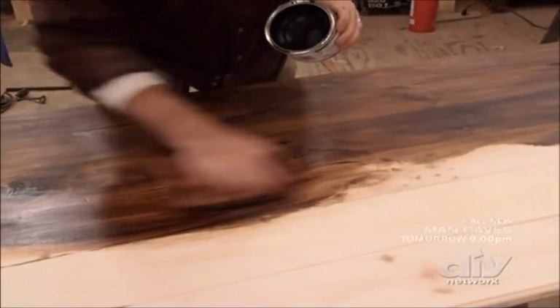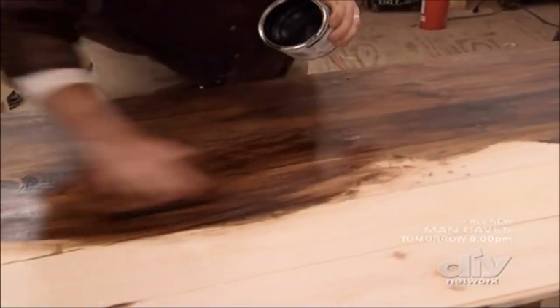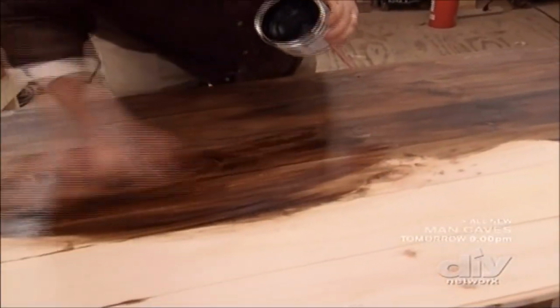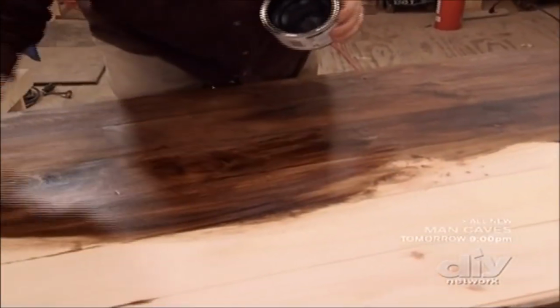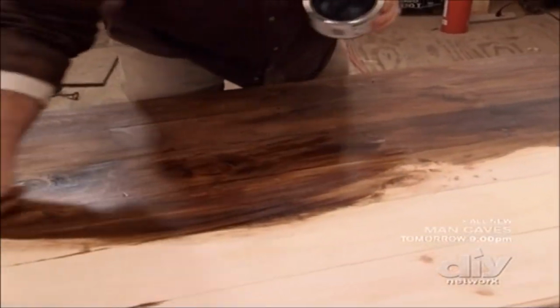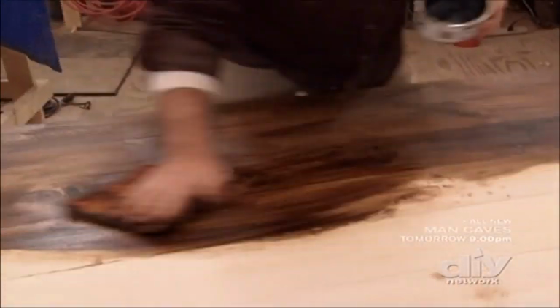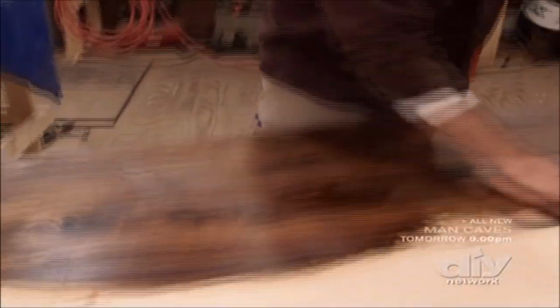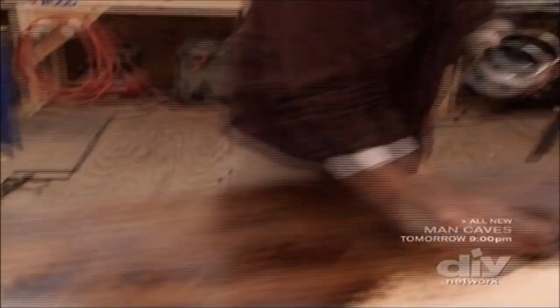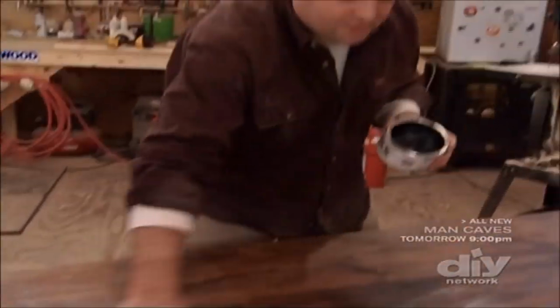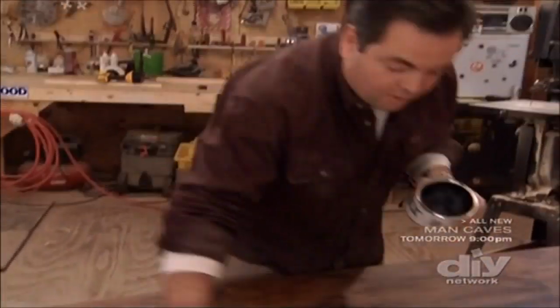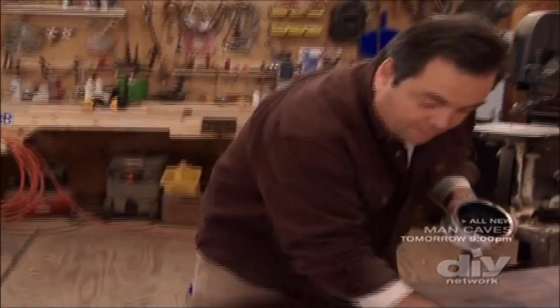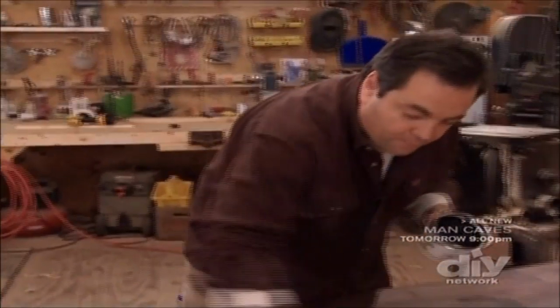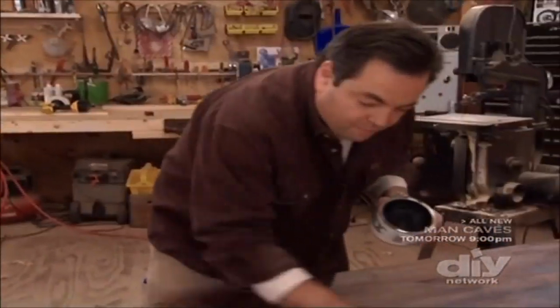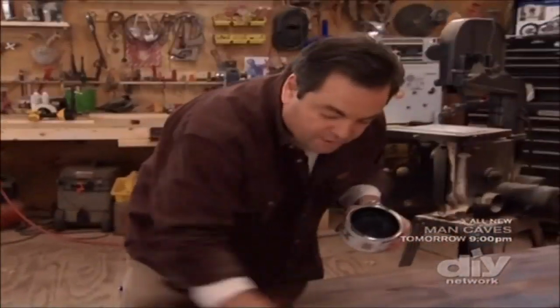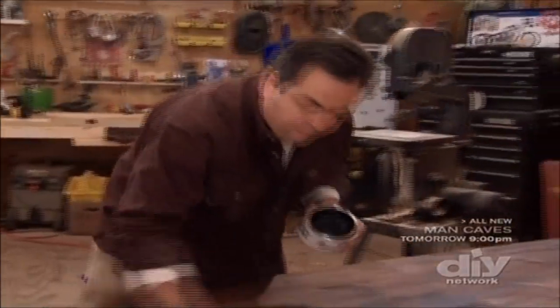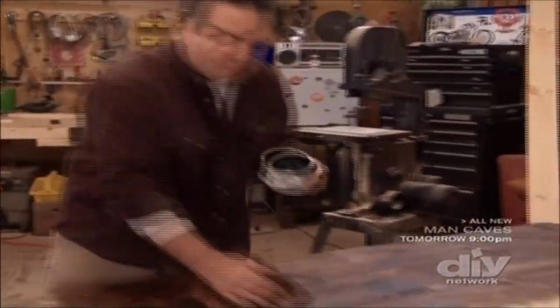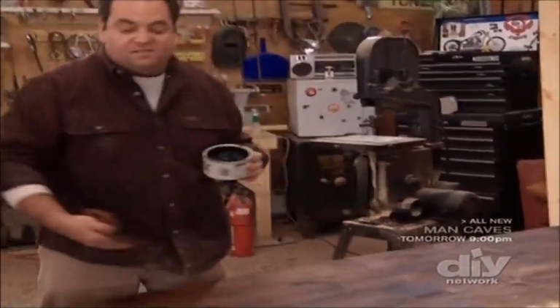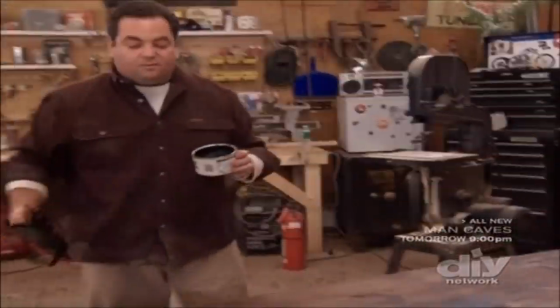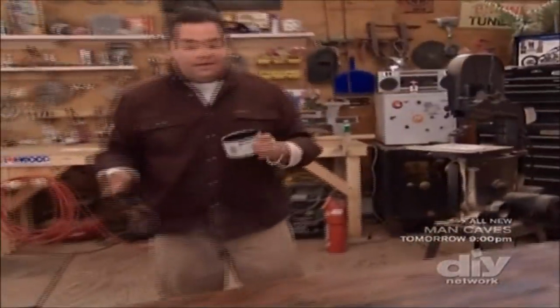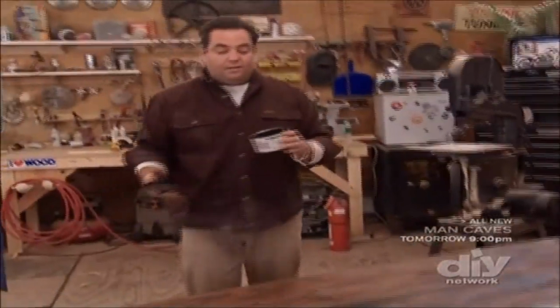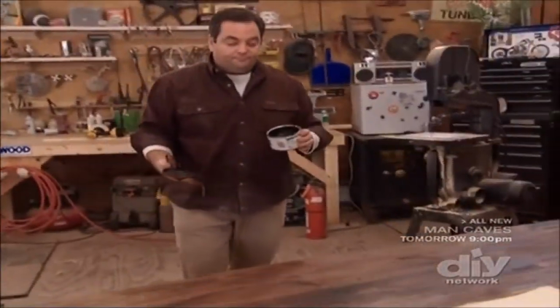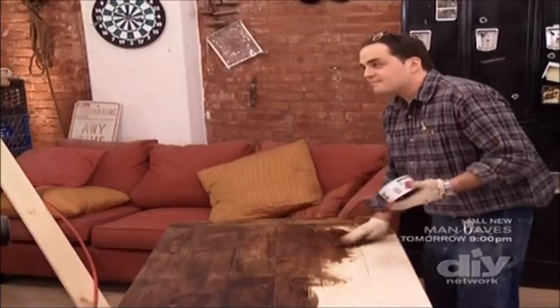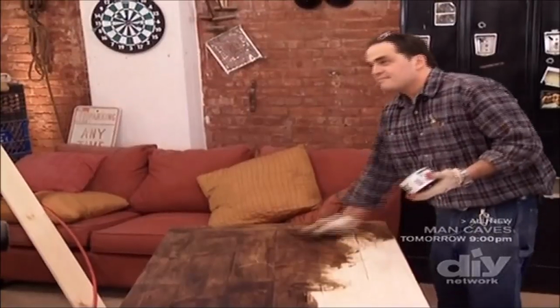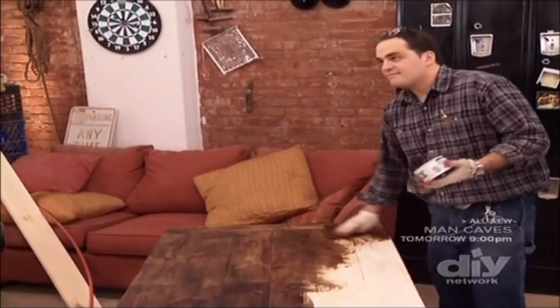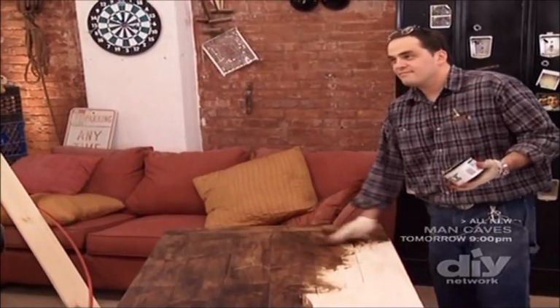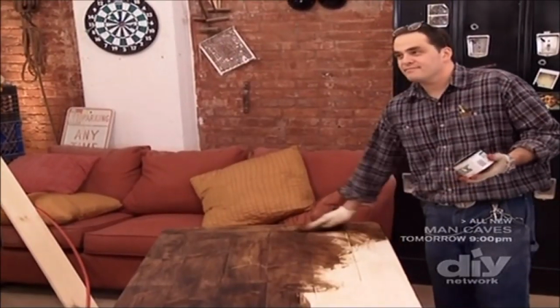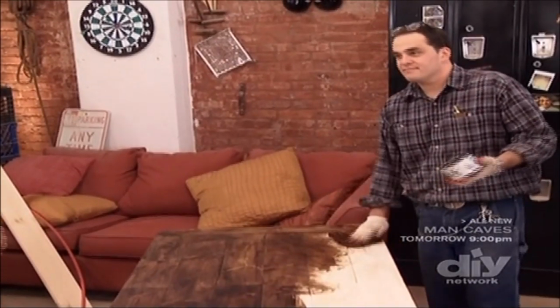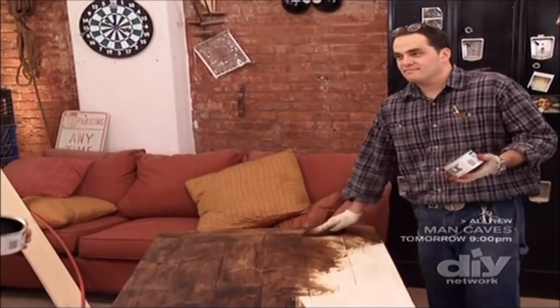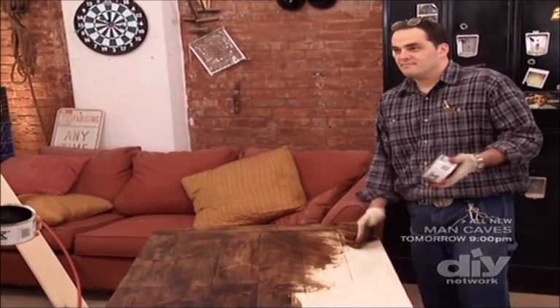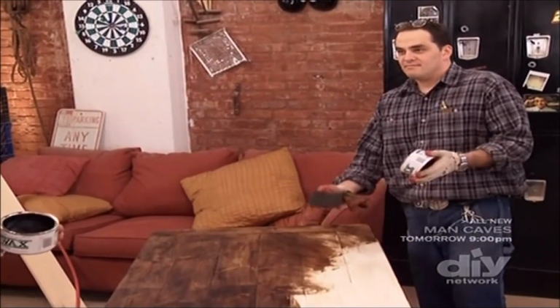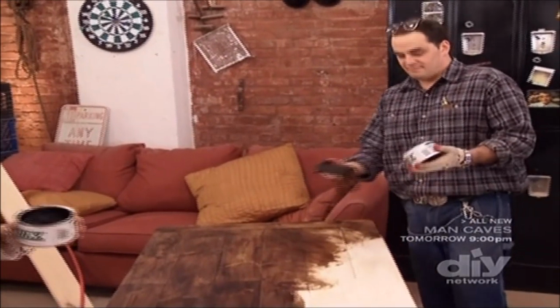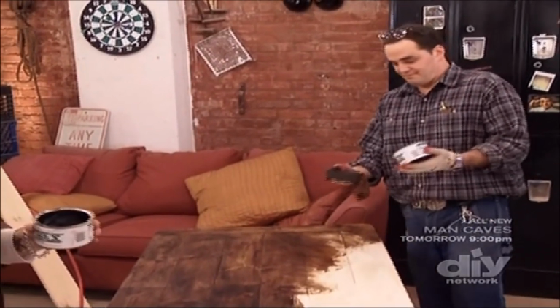This is a really nice table. If I had a table like this growing up, I would have probably graduated from the kids' table a lot earlier. I stayed at the kids' table until I was 29 years old.